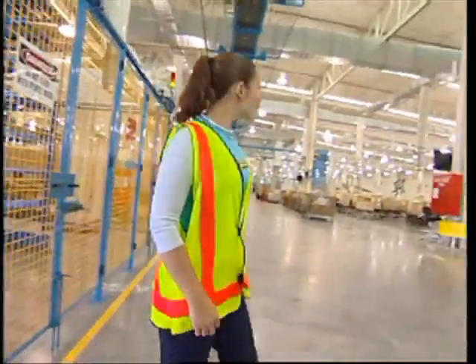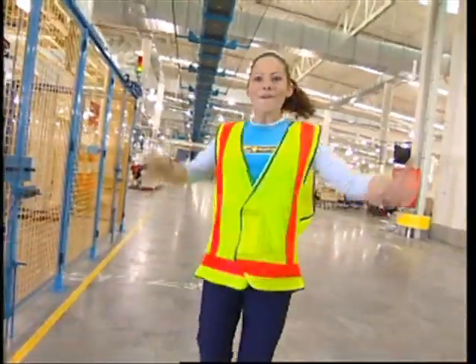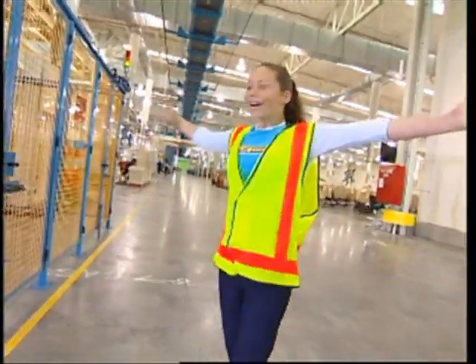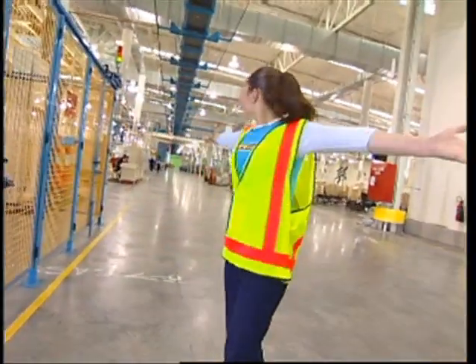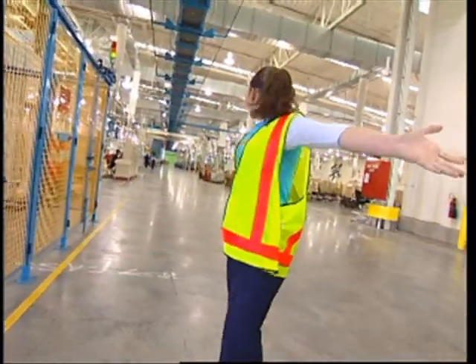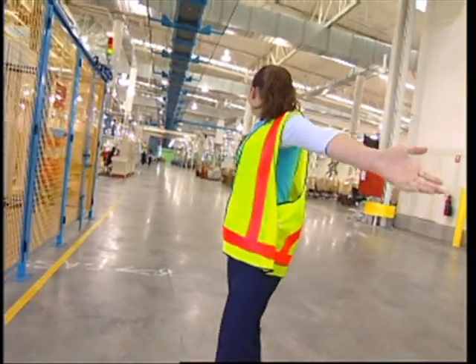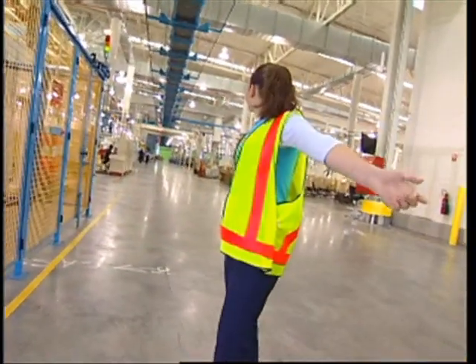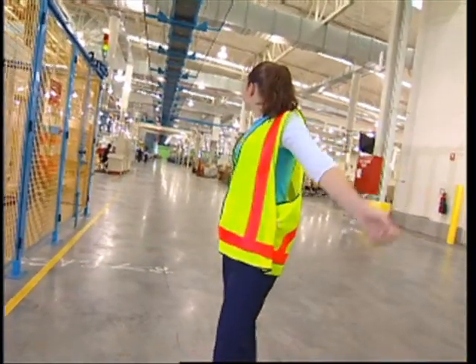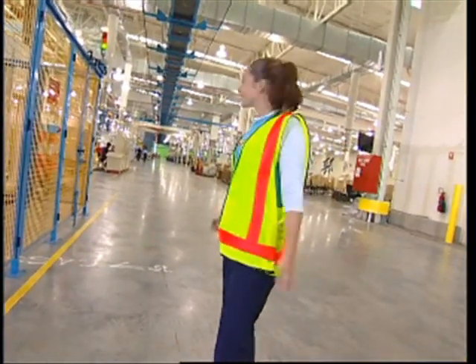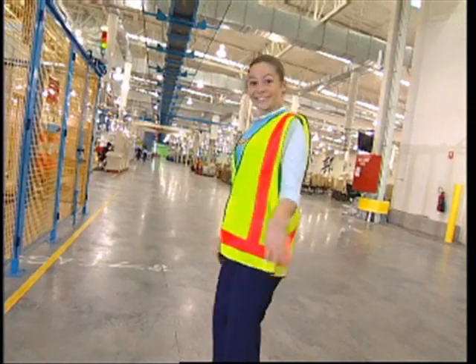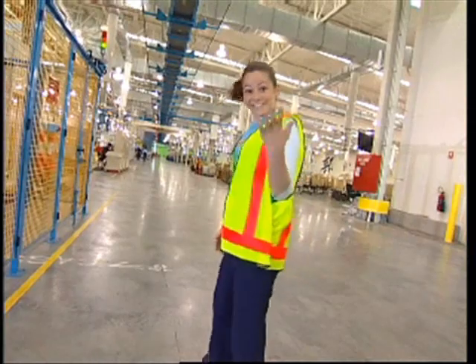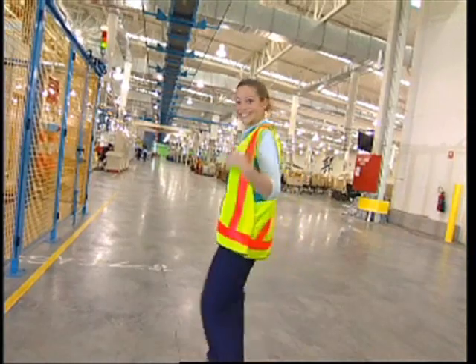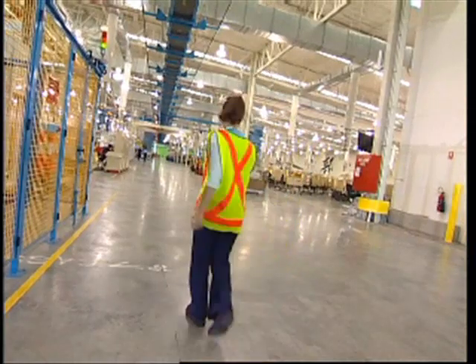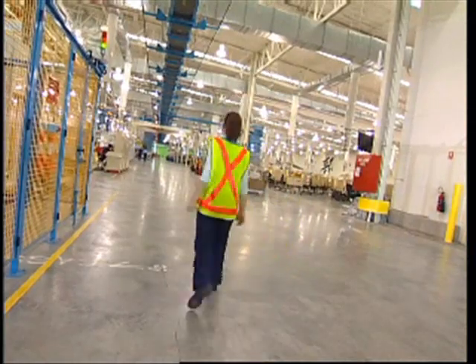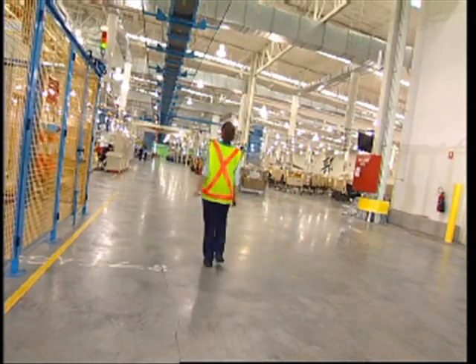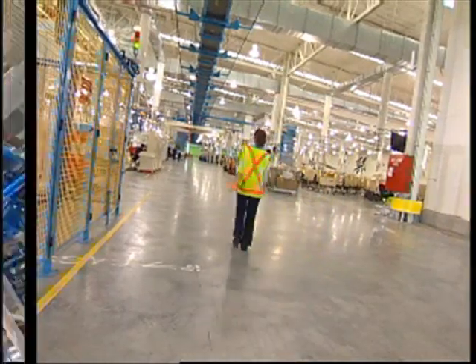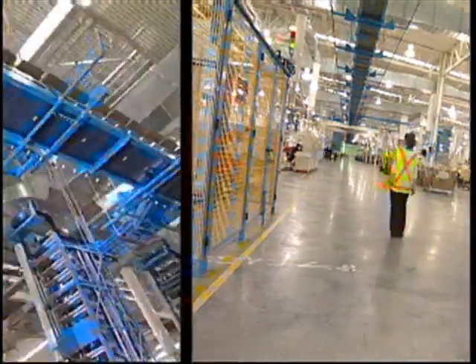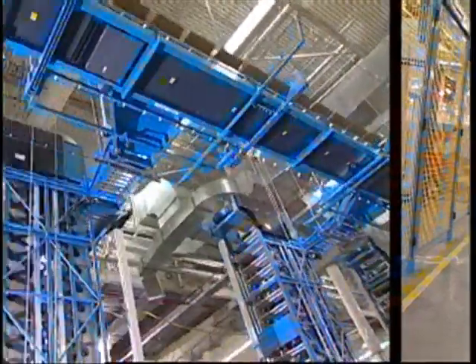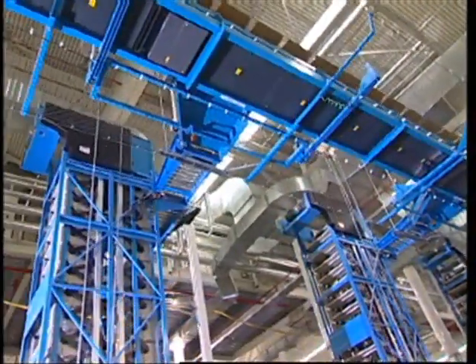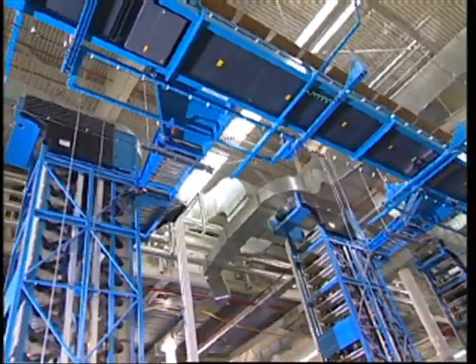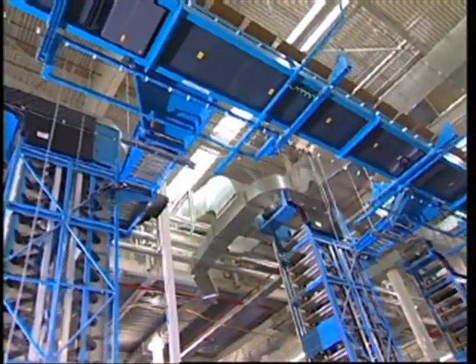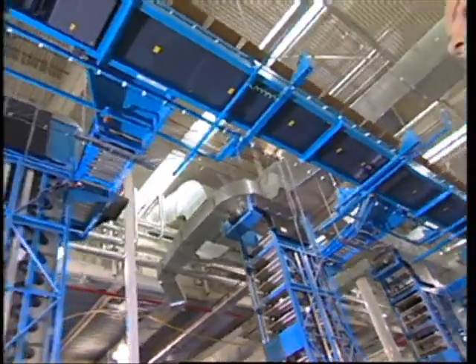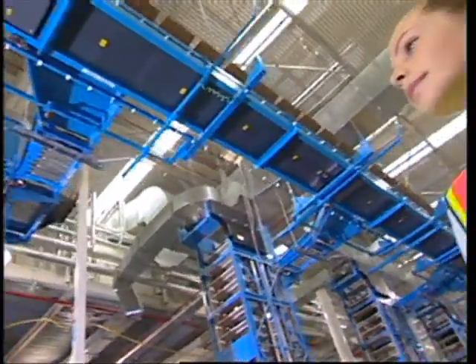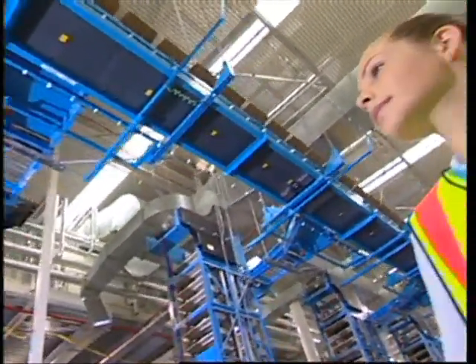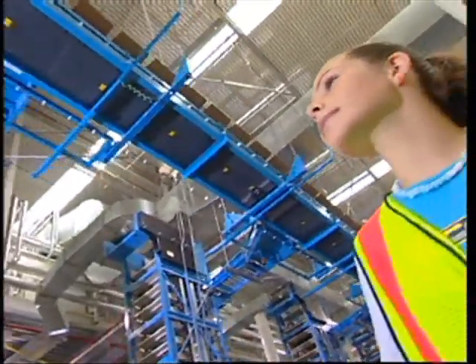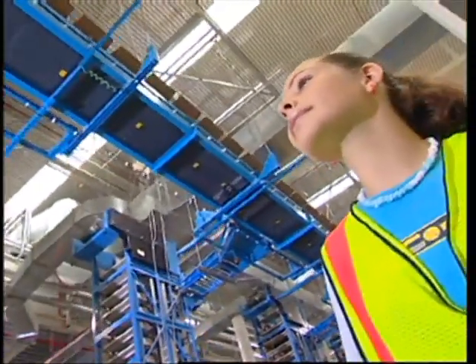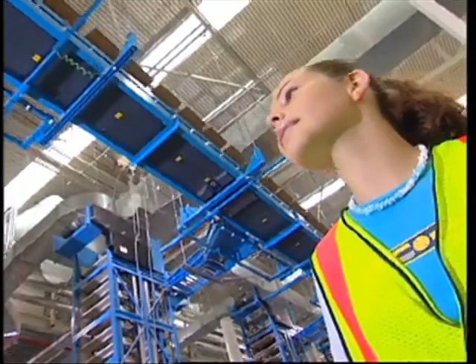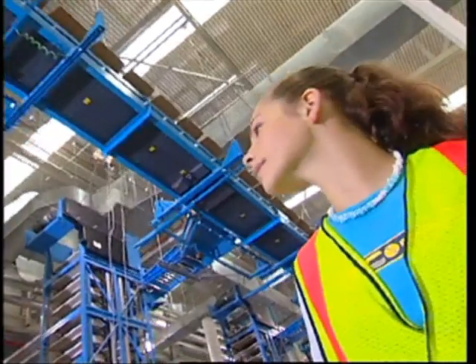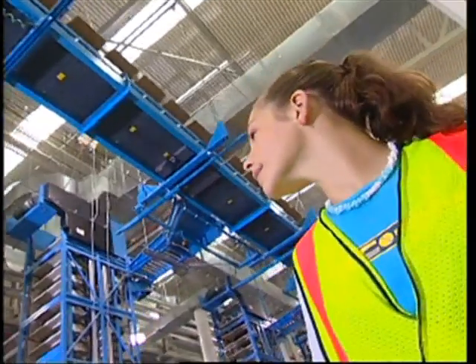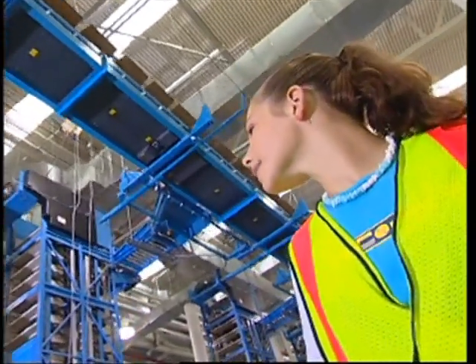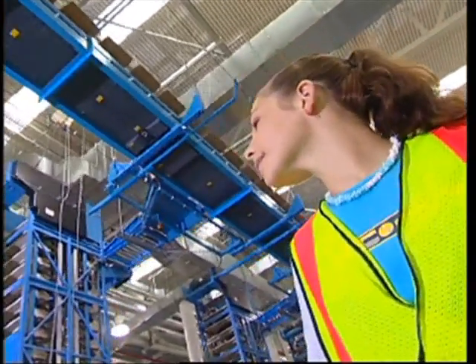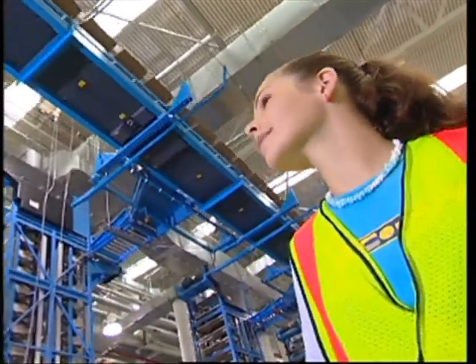I love doing work experience at Australia Post. Come on, I'll show you around. They've got the most amazing machines here, each with their own special job.